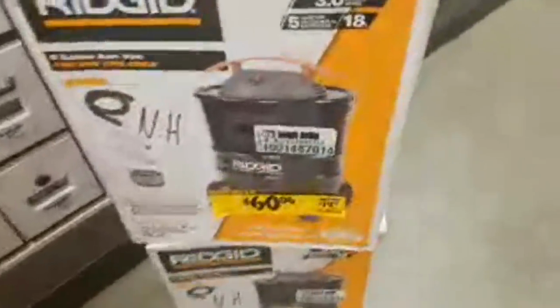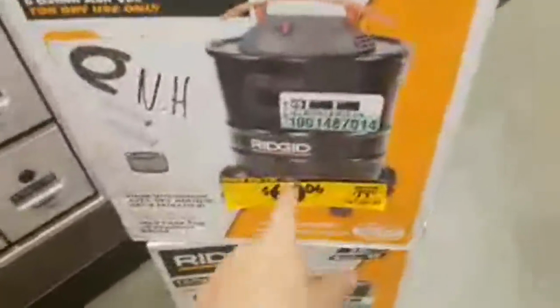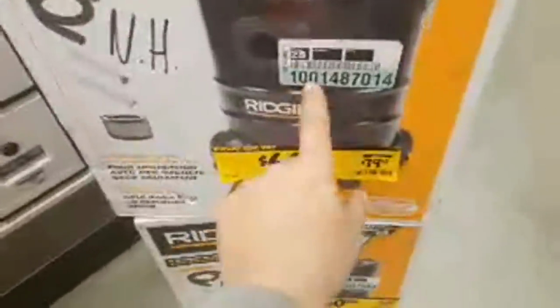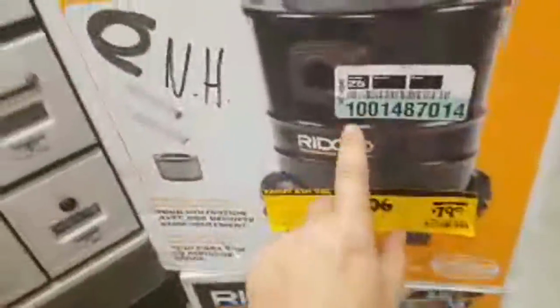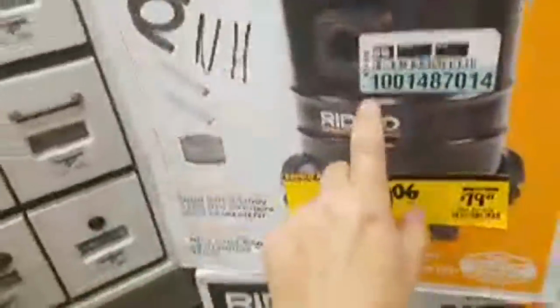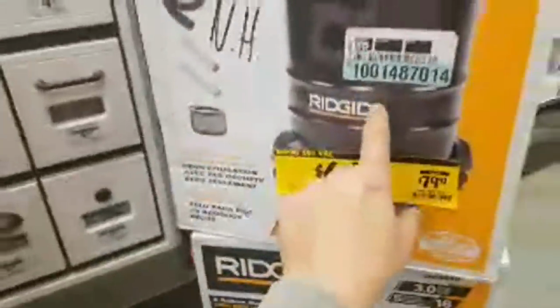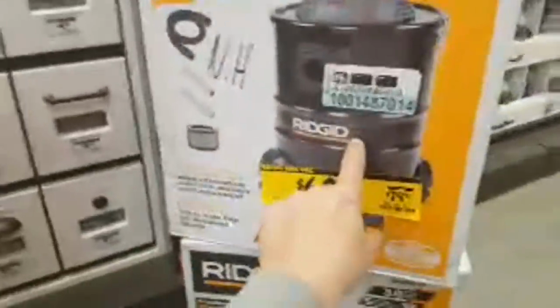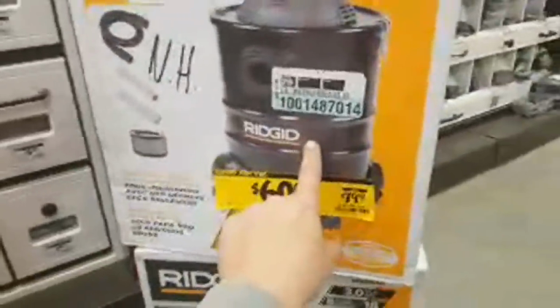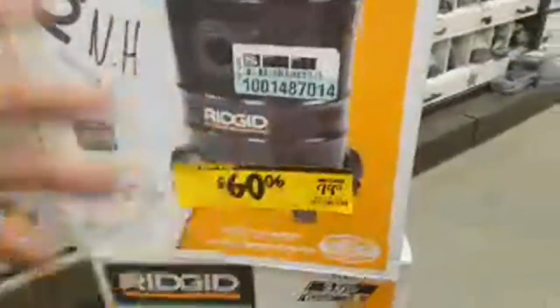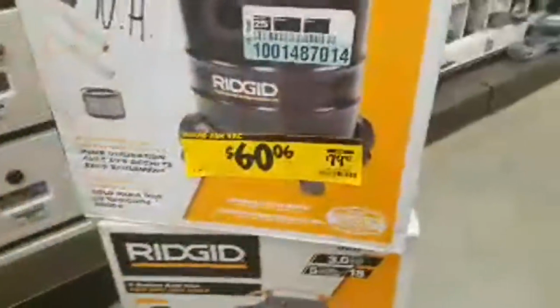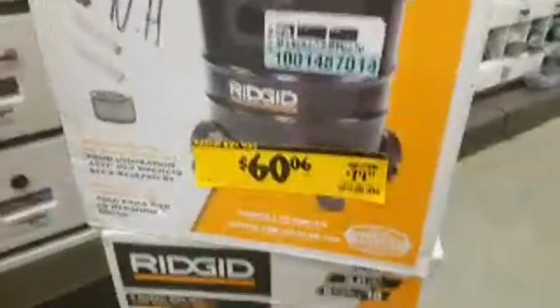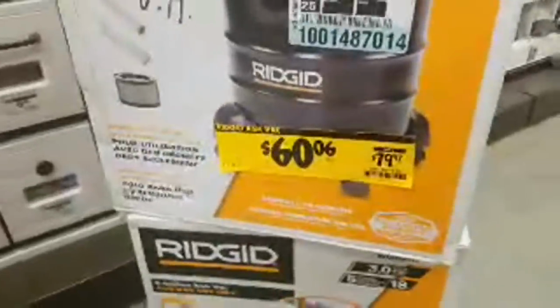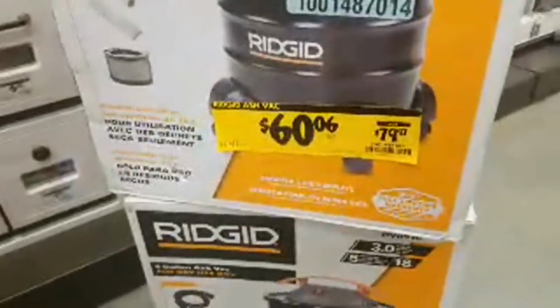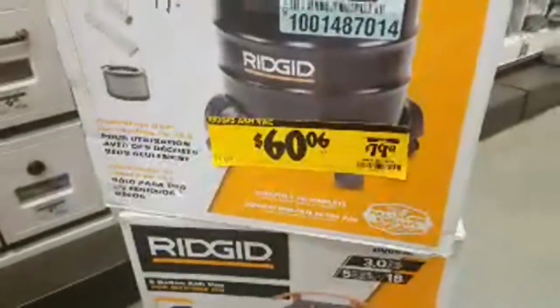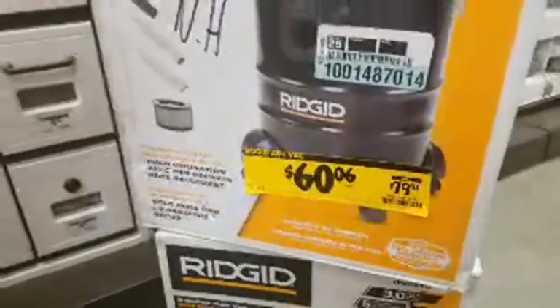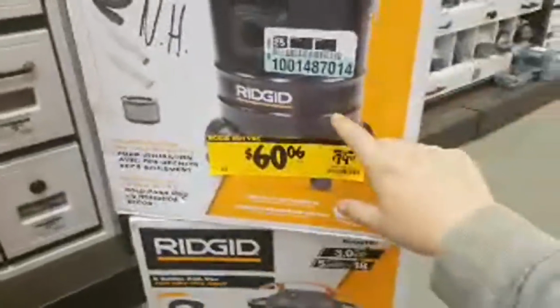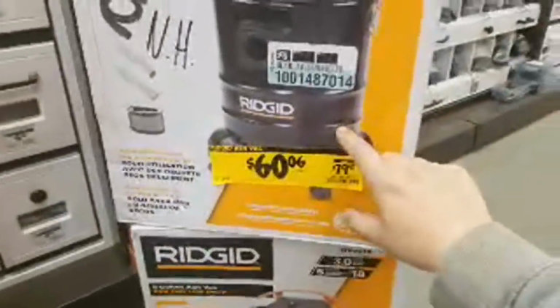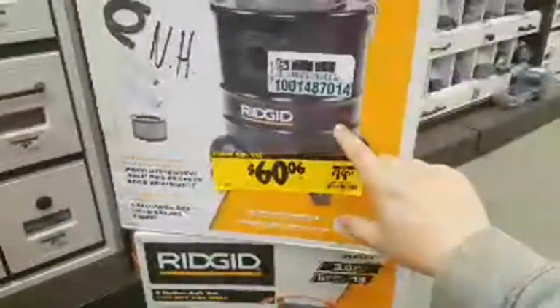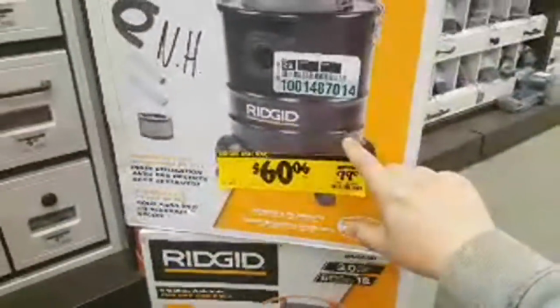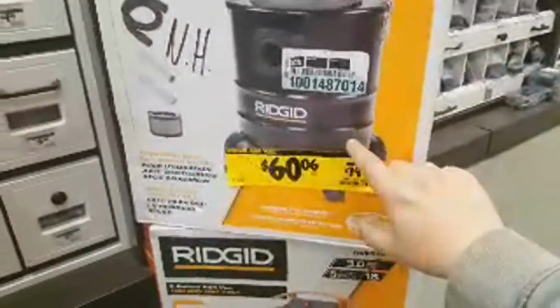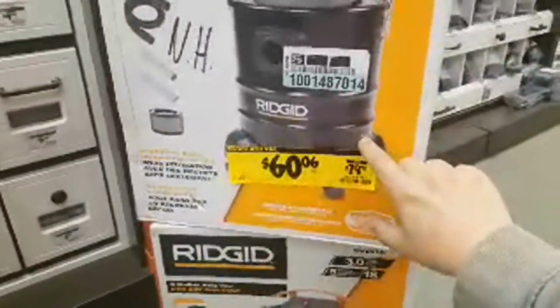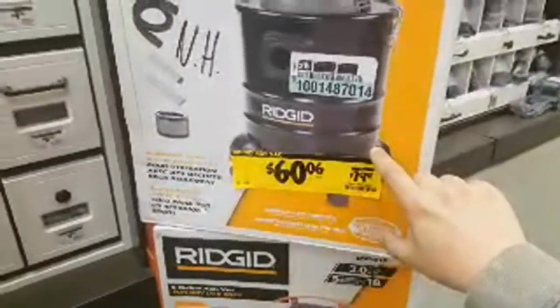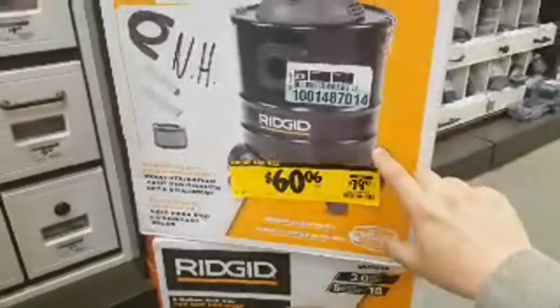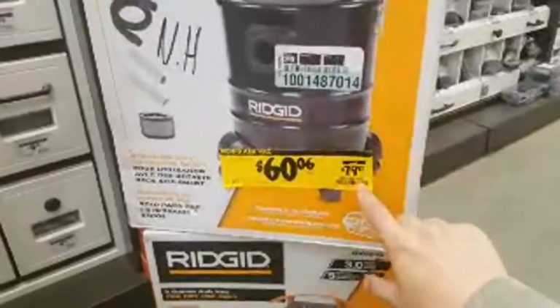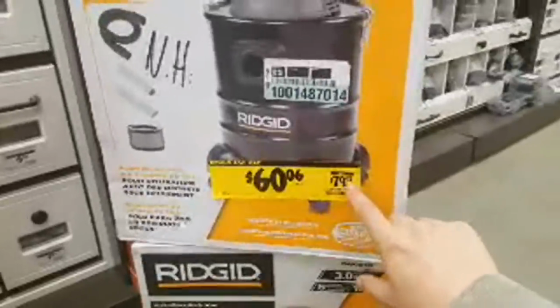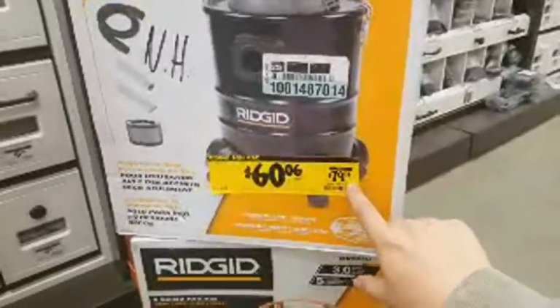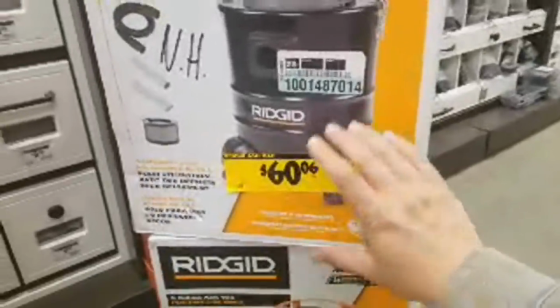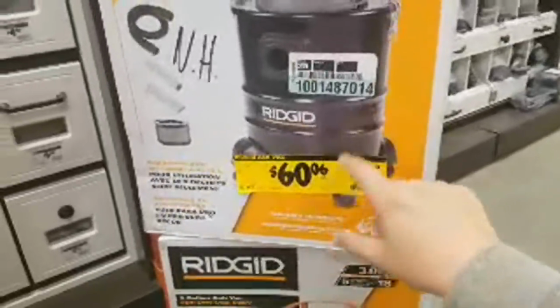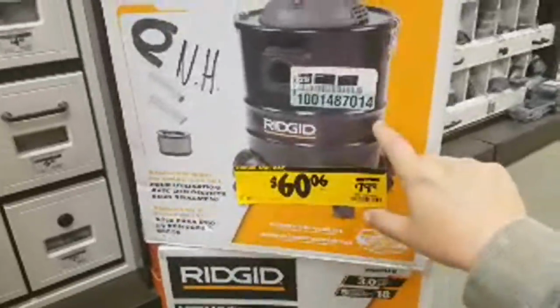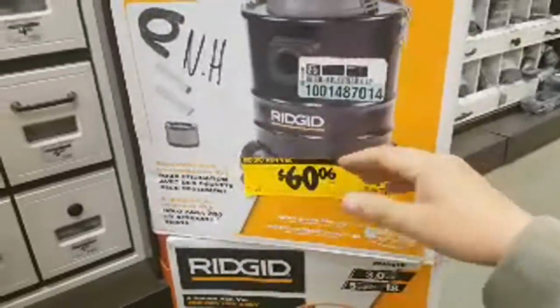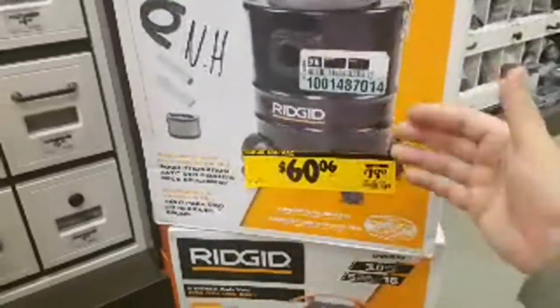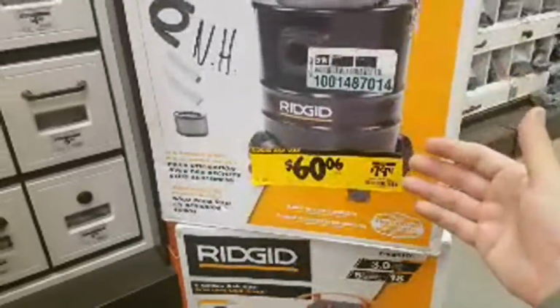They brought this down. This was last quarter — this was a deal. I think it was $79. So they dropped it $20. It was a 3-horsepower, only a 5-gallon.